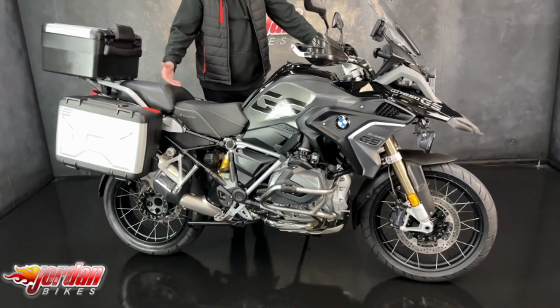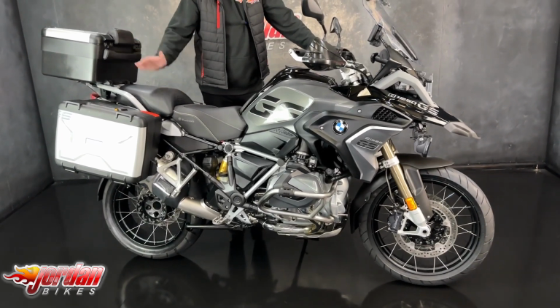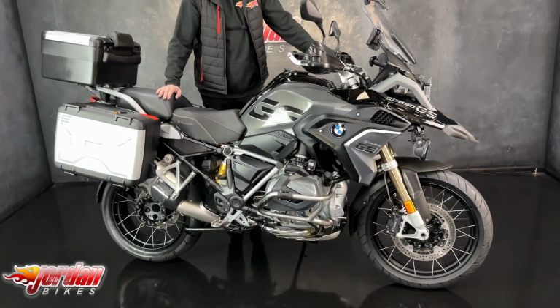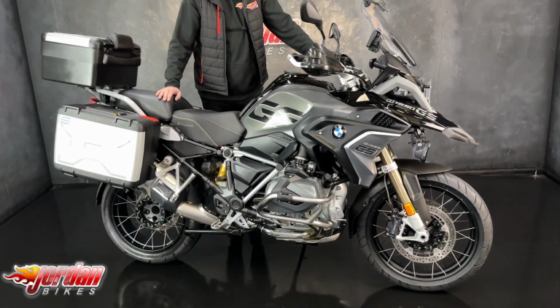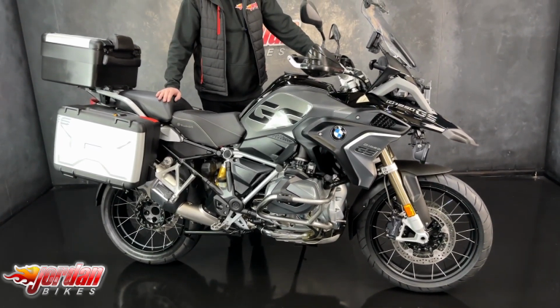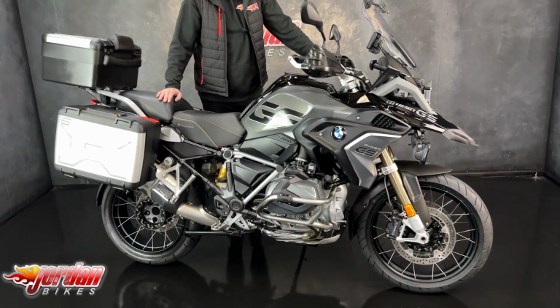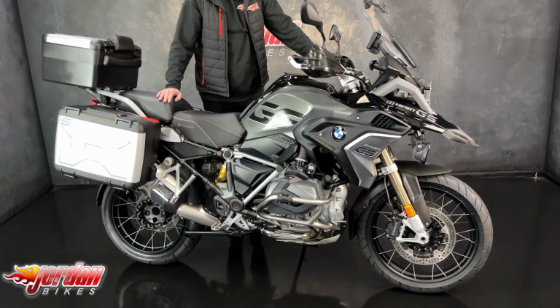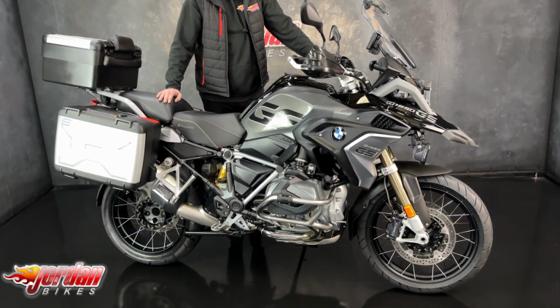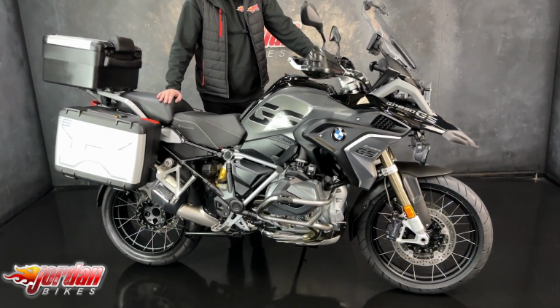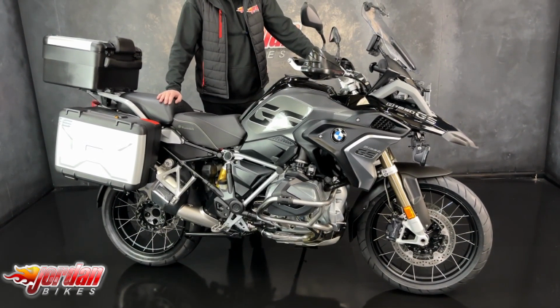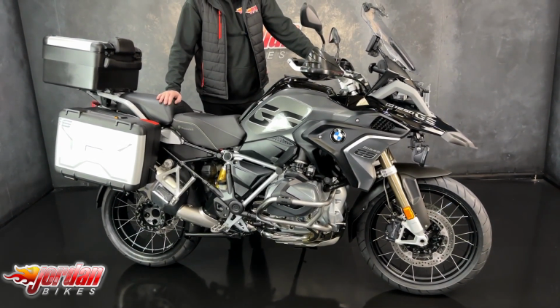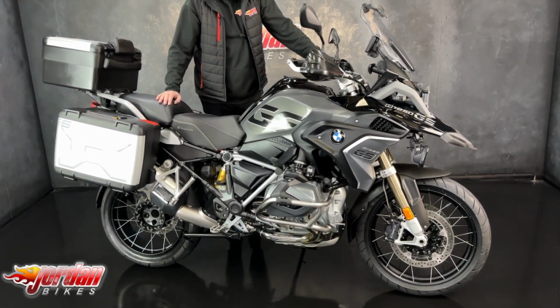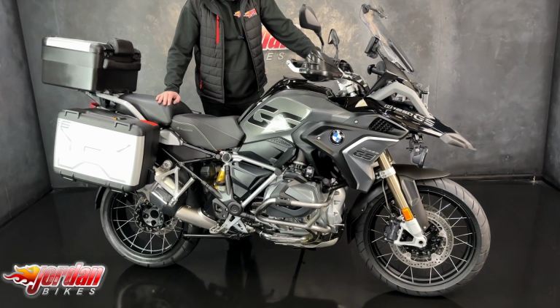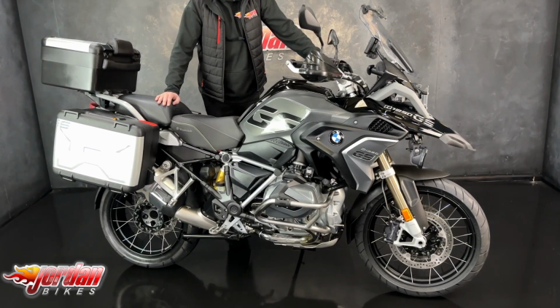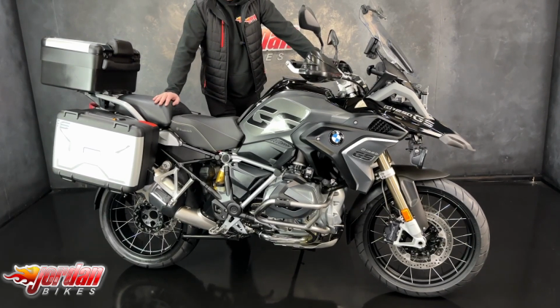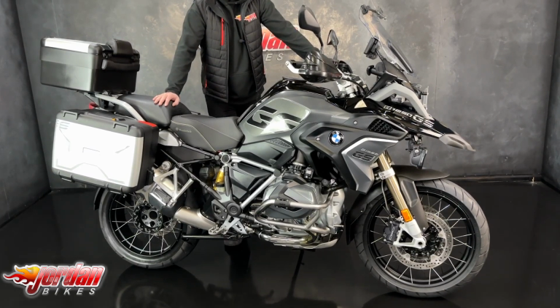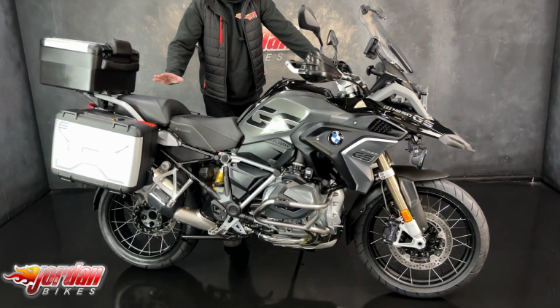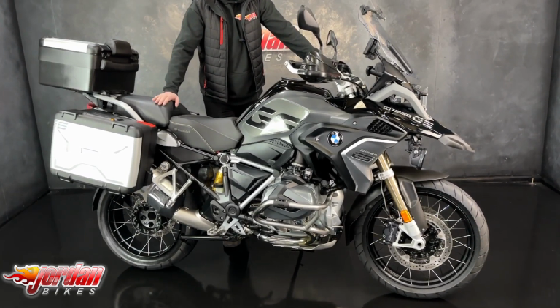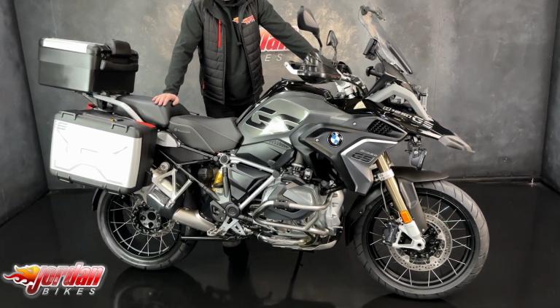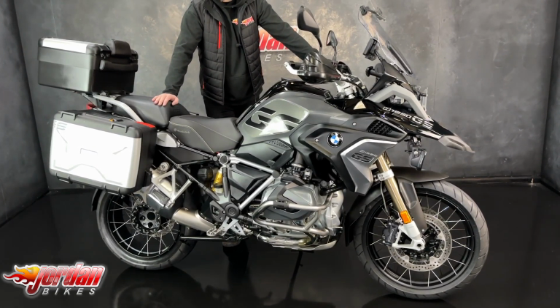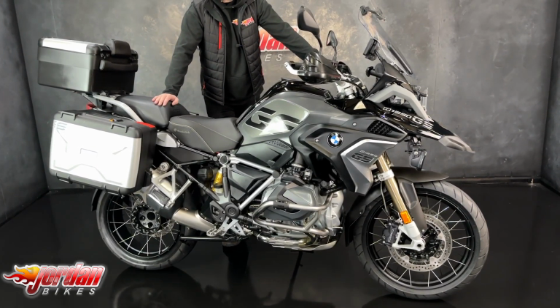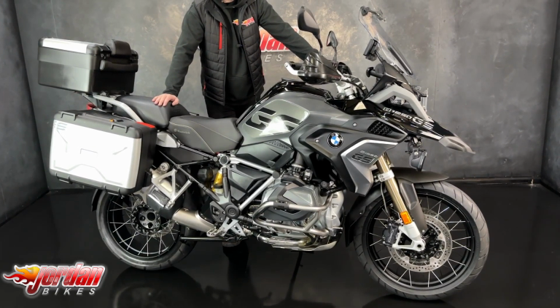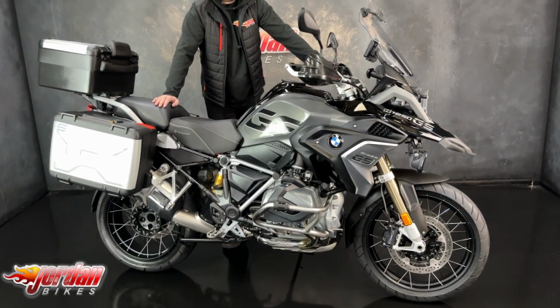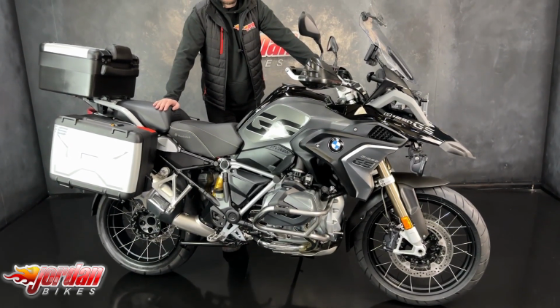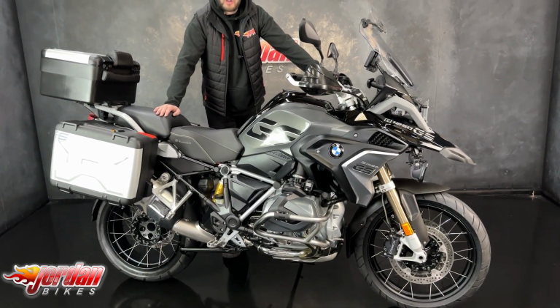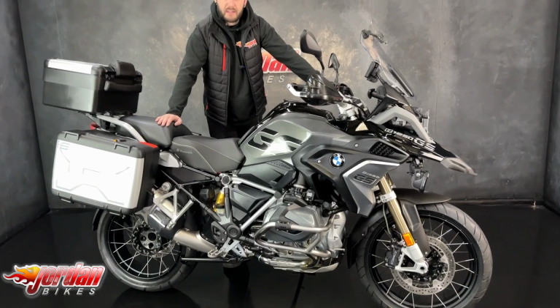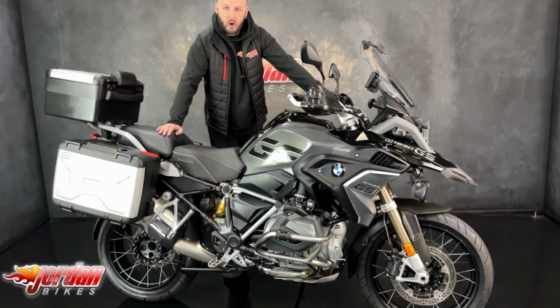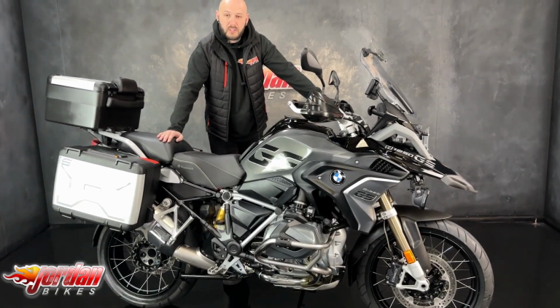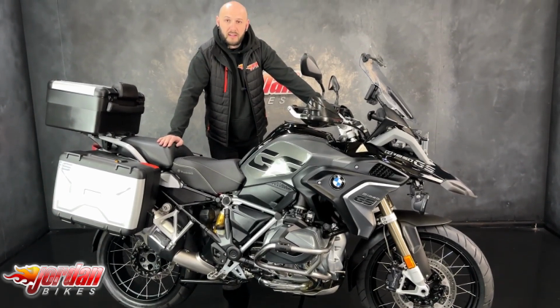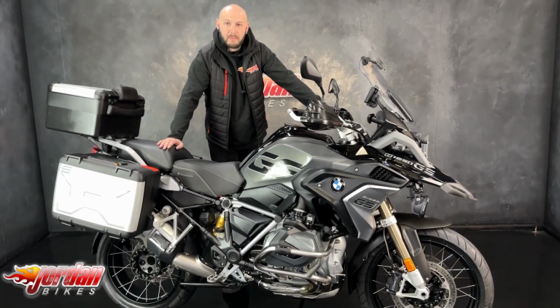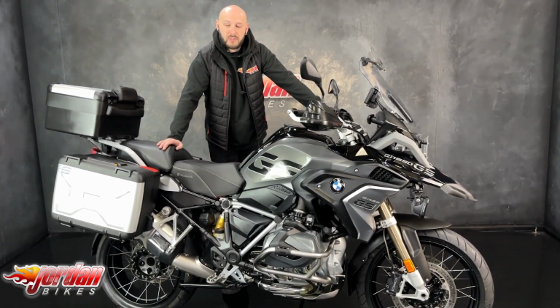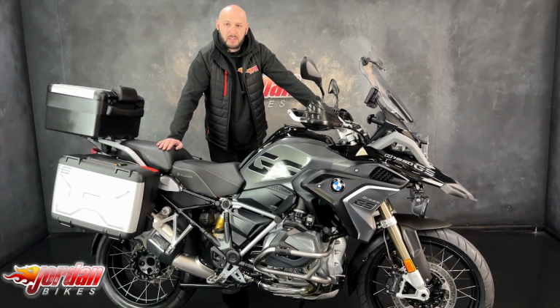It's a wicked bike, looks the business, sounds fantastic, nice low mileage with some great extras. So if you do want to get it bought, stuff like this is selling immediately. So get yourself down to Jordan Bikes or just give us a call and get it snapped up before someone else does.